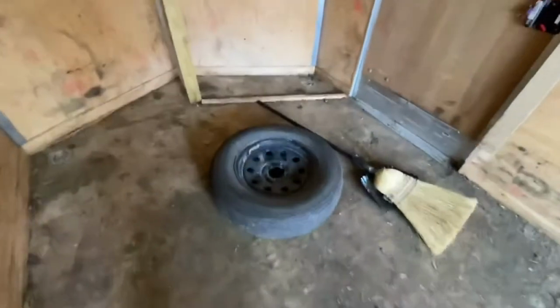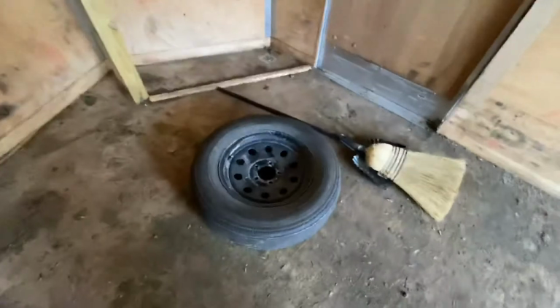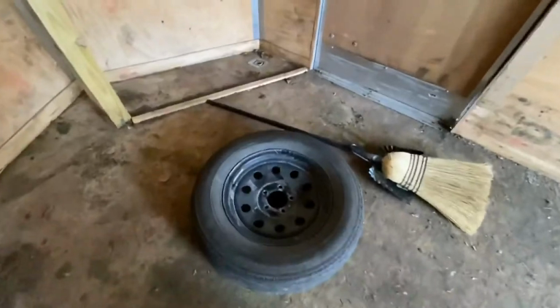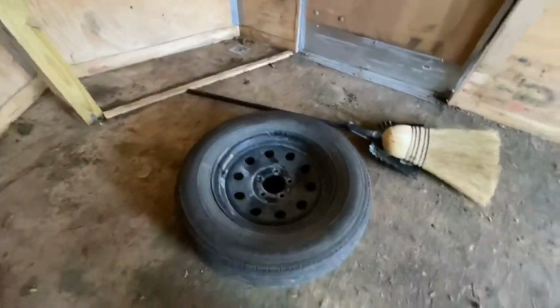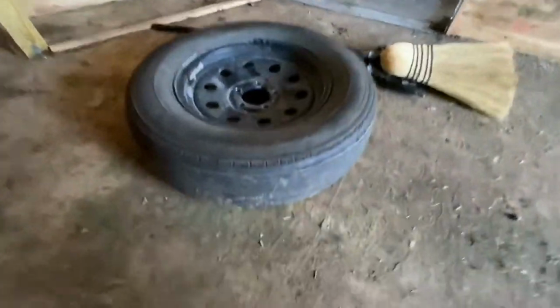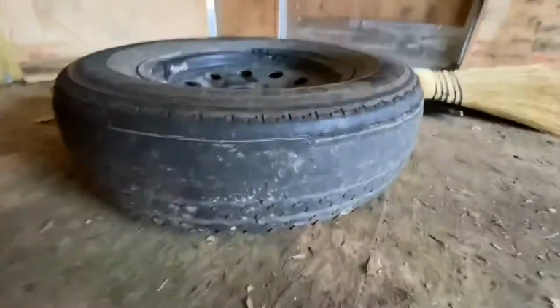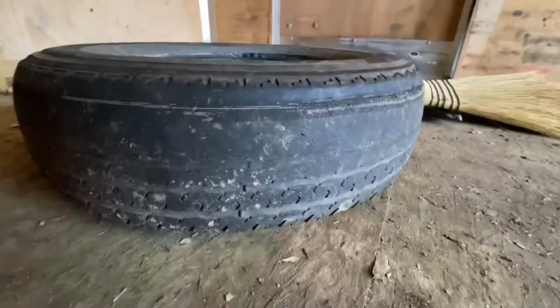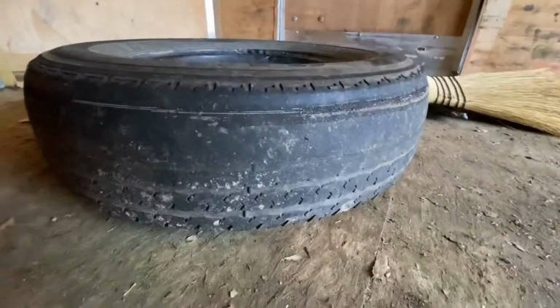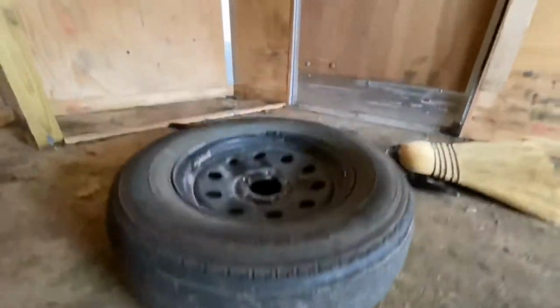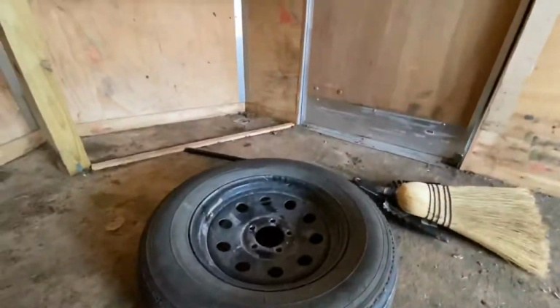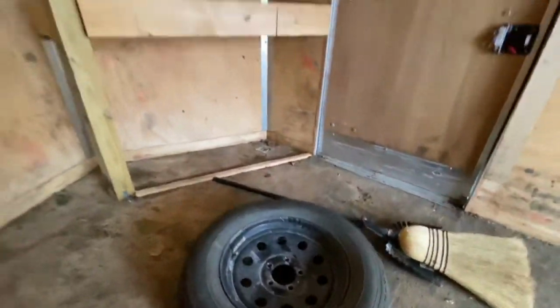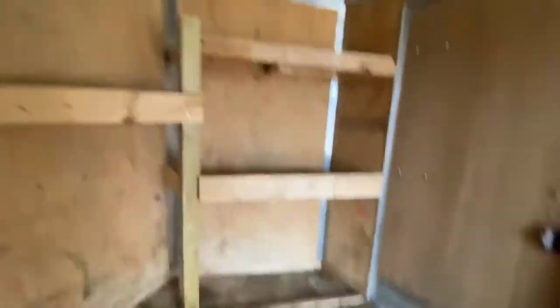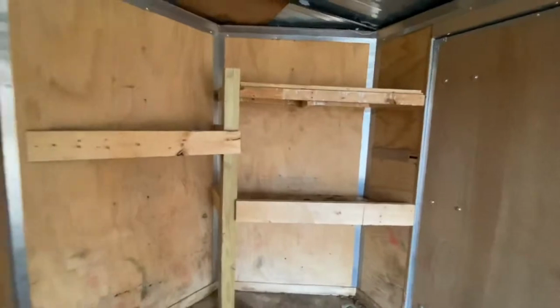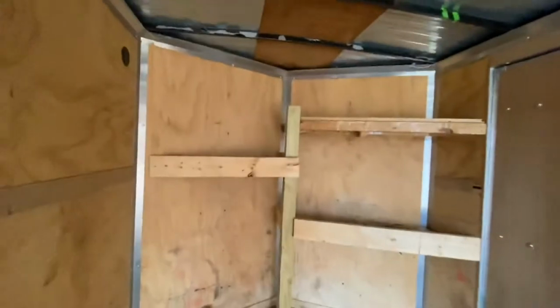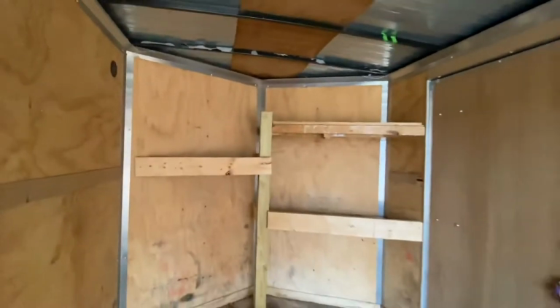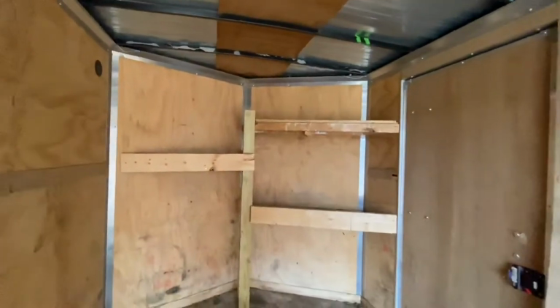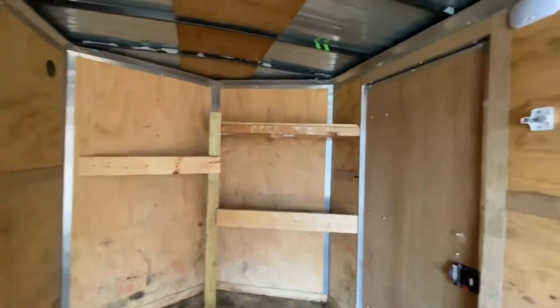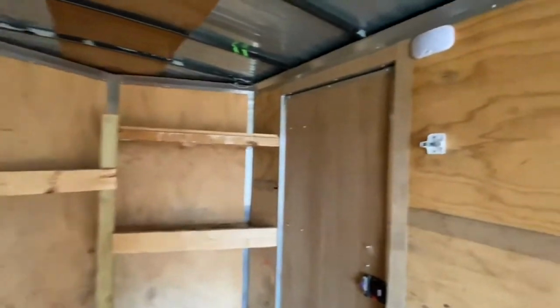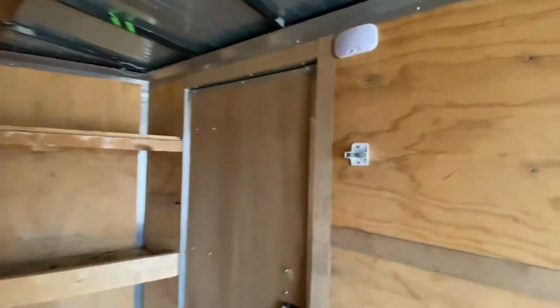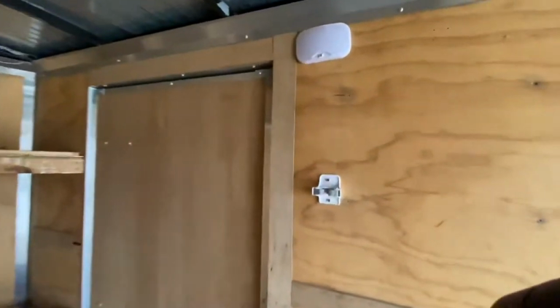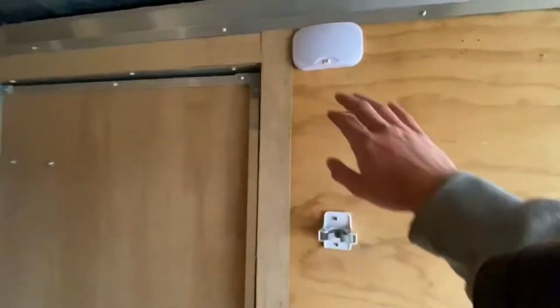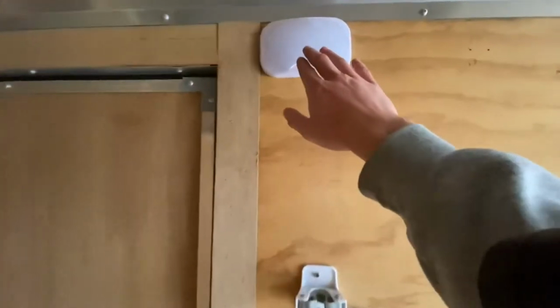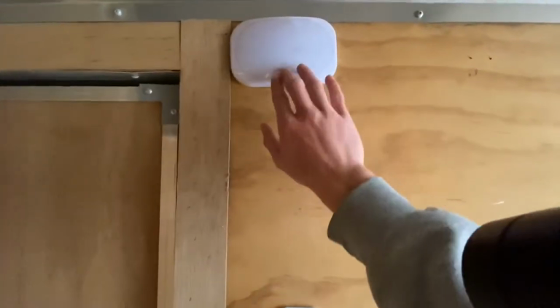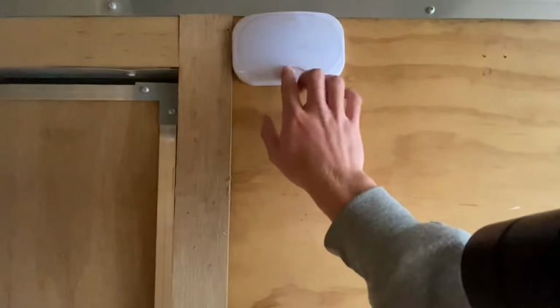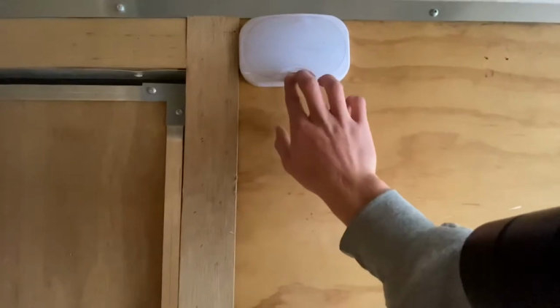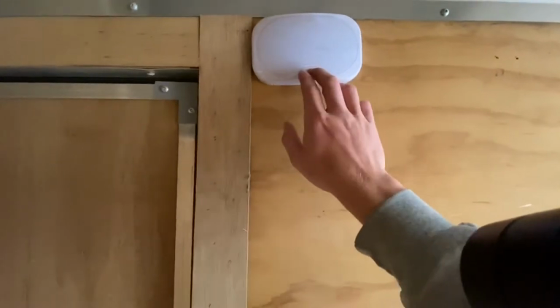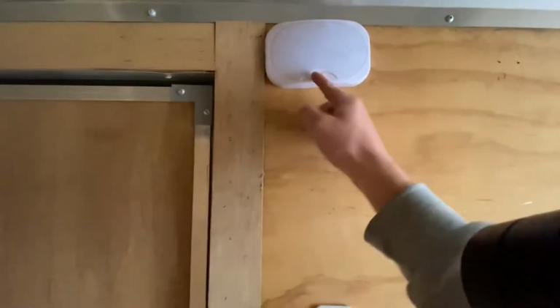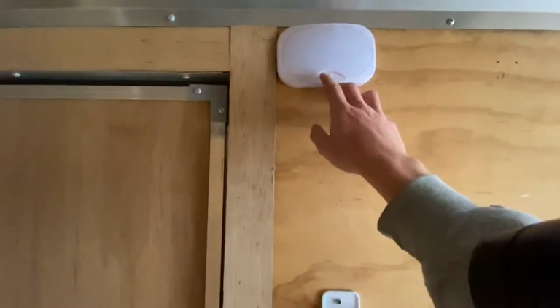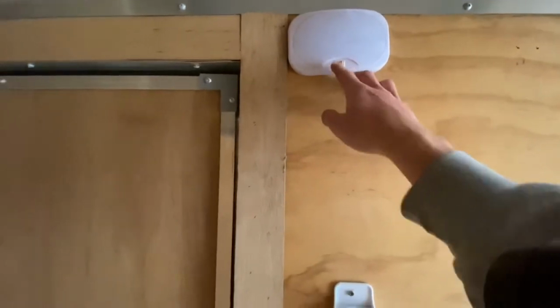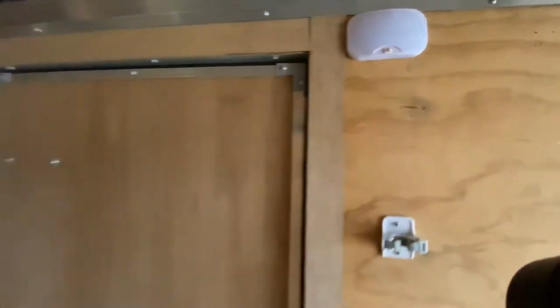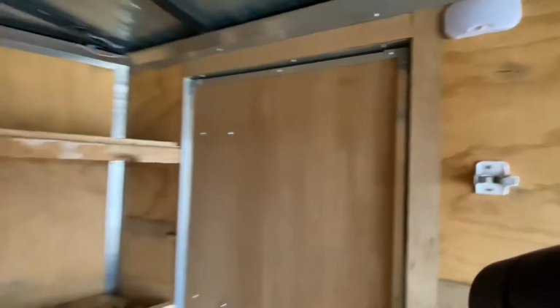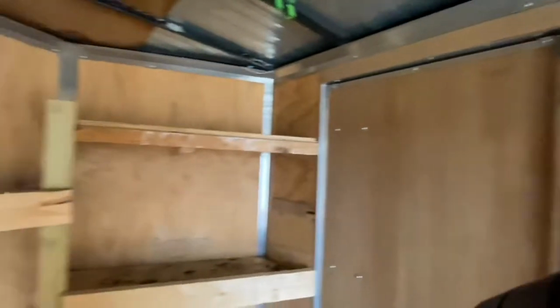We've got the spare — the spare is in rough shape but the rim is good. There's some shelving up front. That interior light doesn't work, just making you aware.